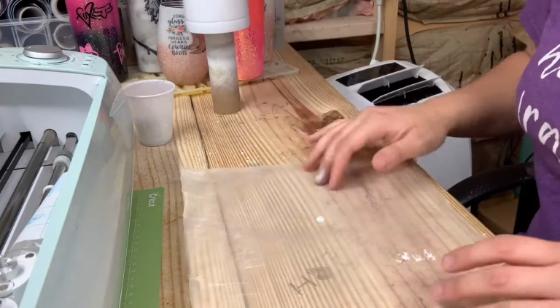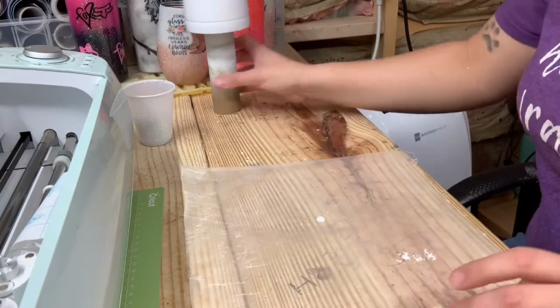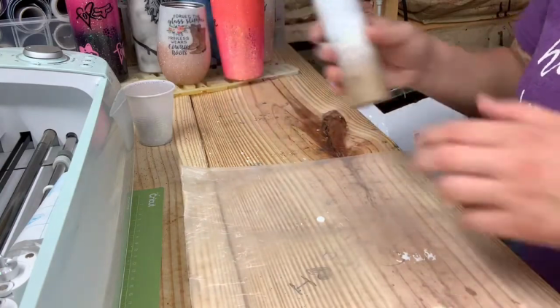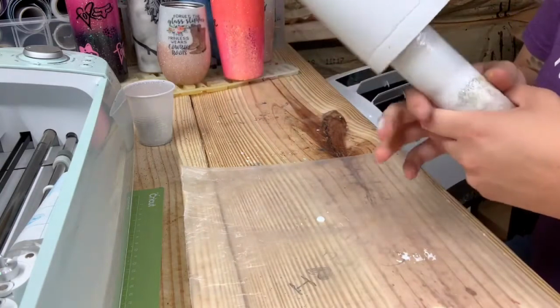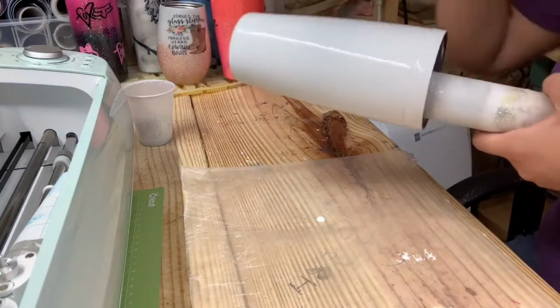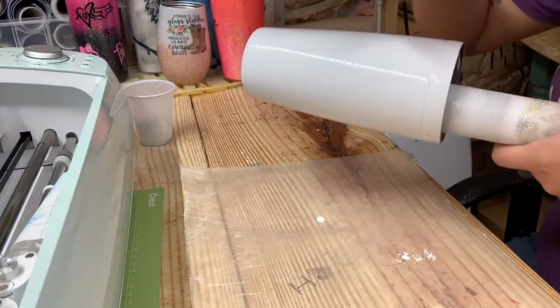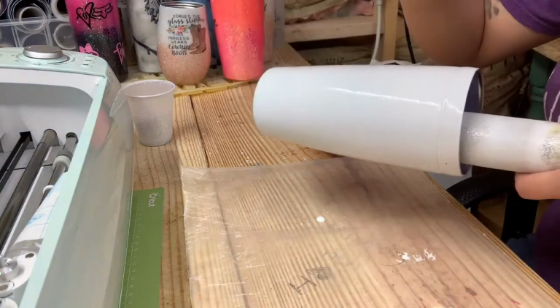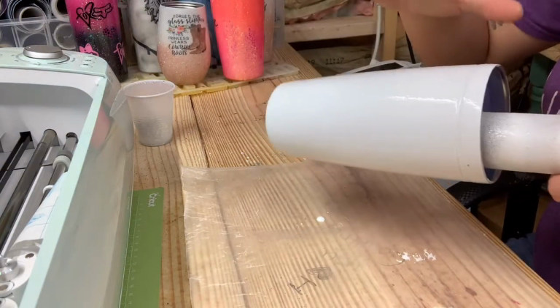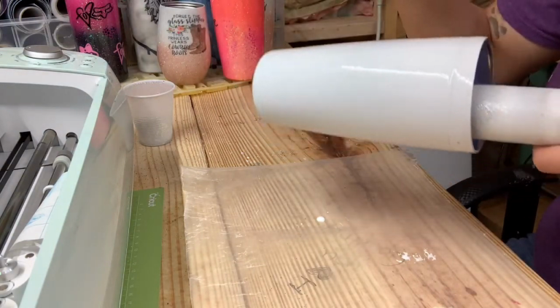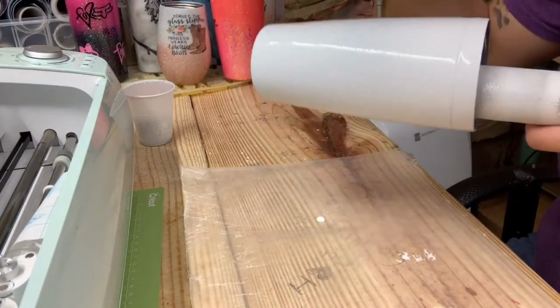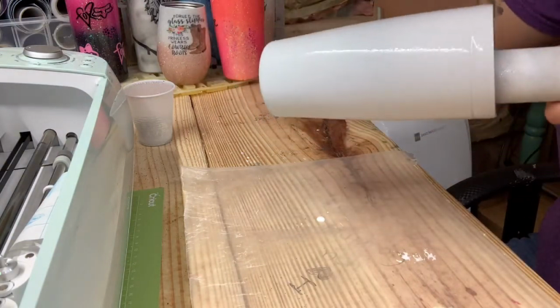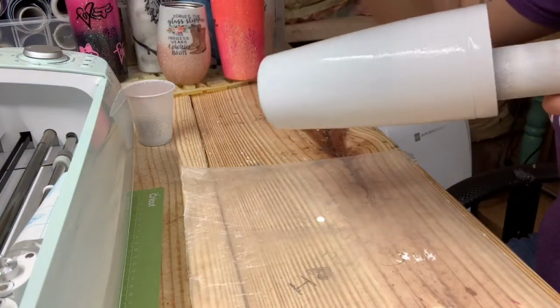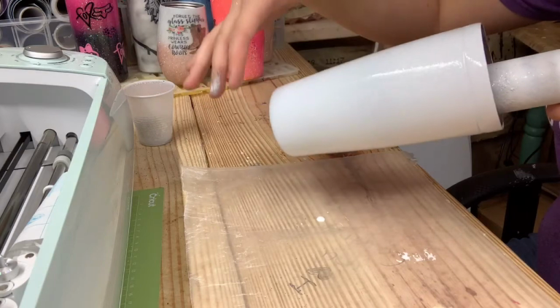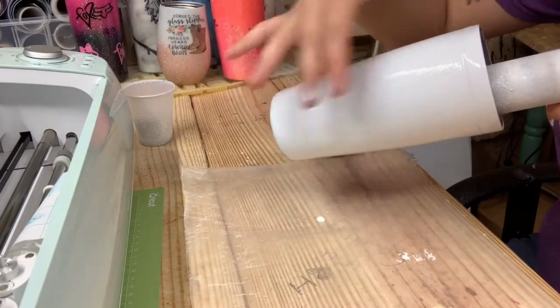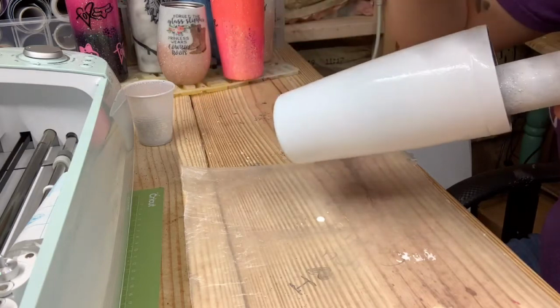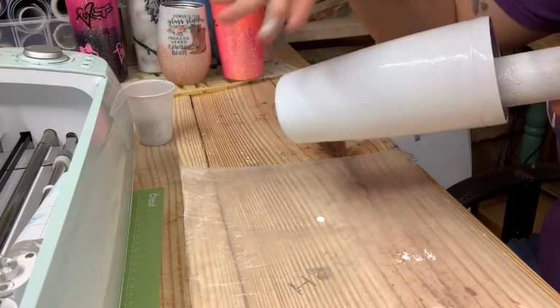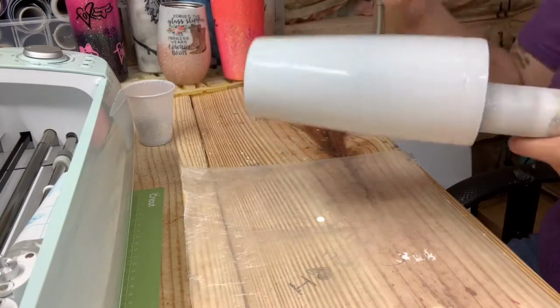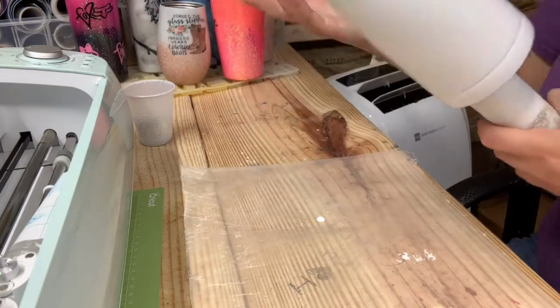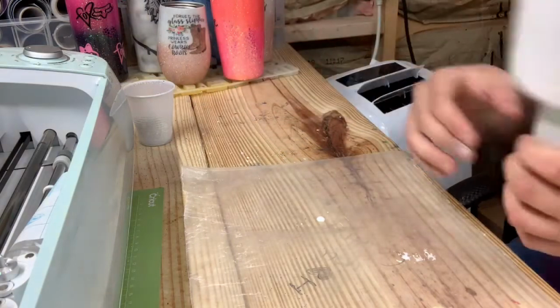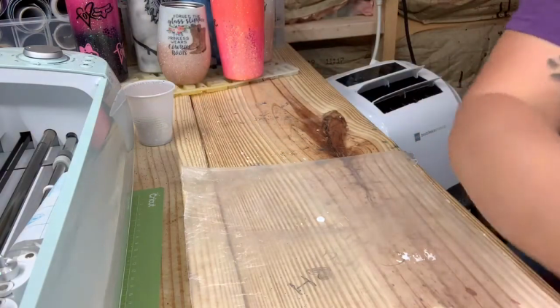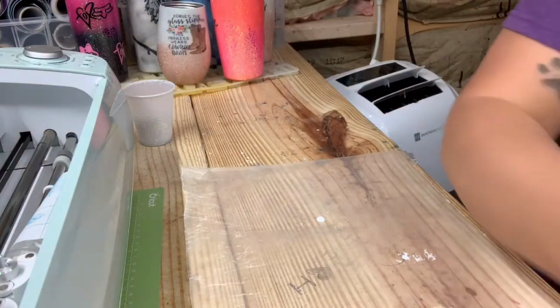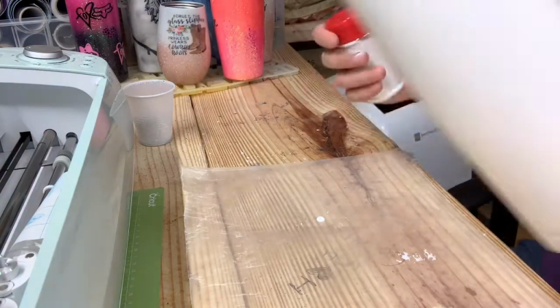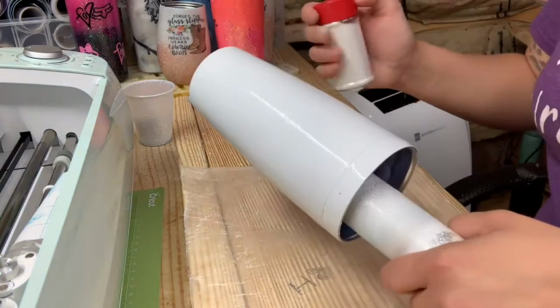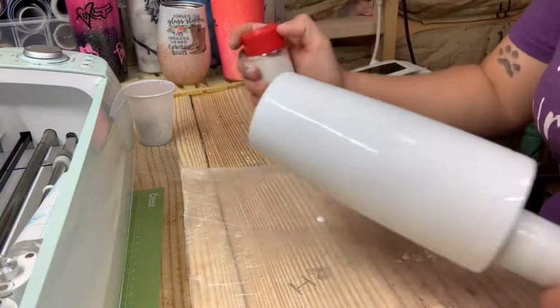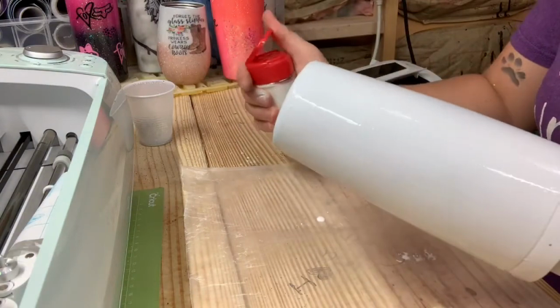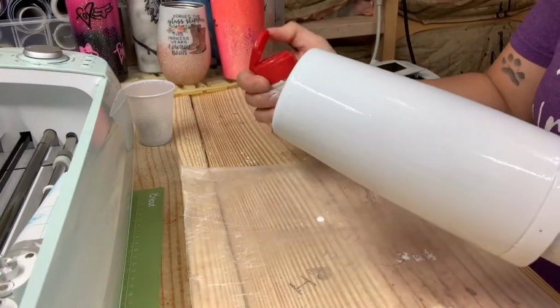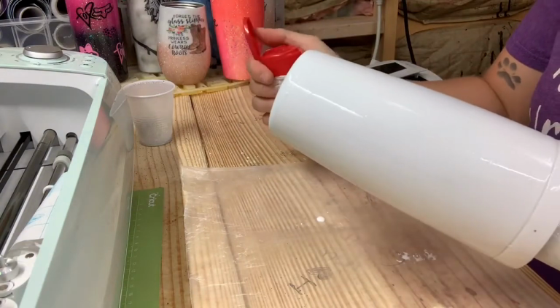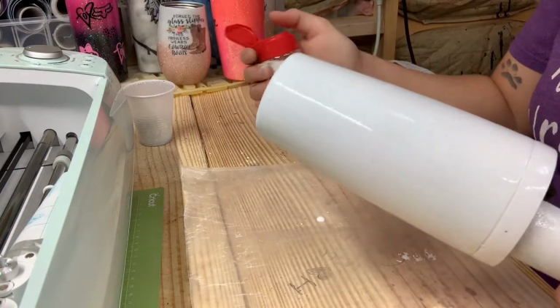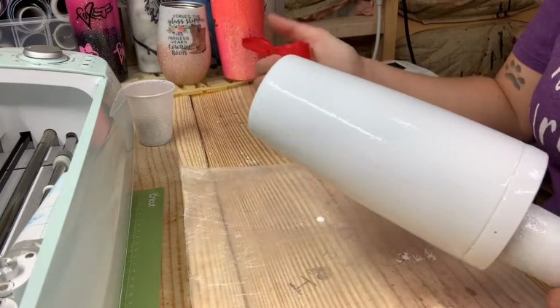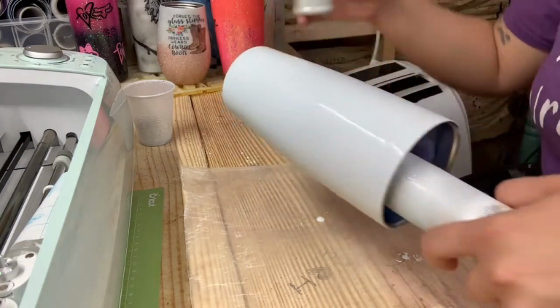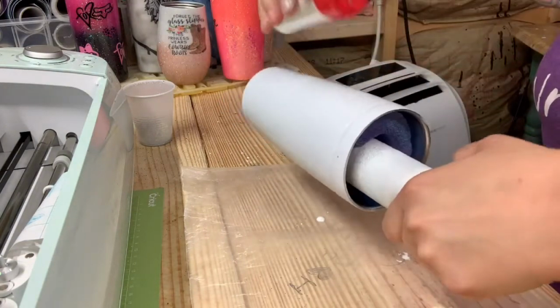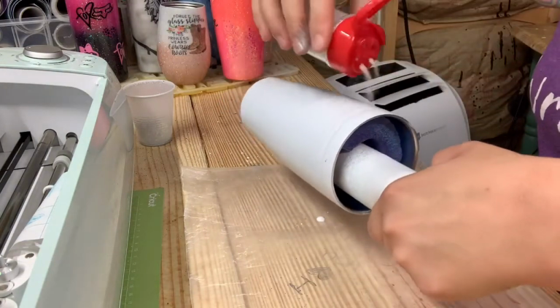The way we're going to do this — I always like to do my top collar first, because then the ombre looks like it's going up the cup, and to me that's just how I like to do it. So I'm going to start with the top collar first, which is going to be the white.